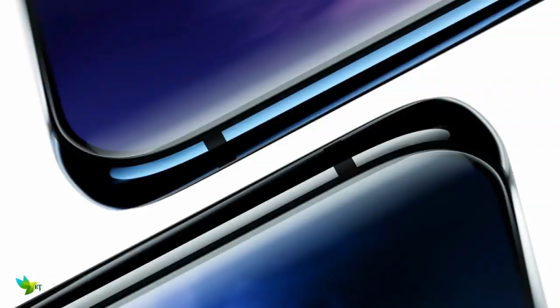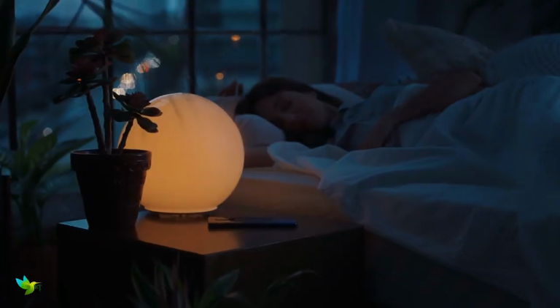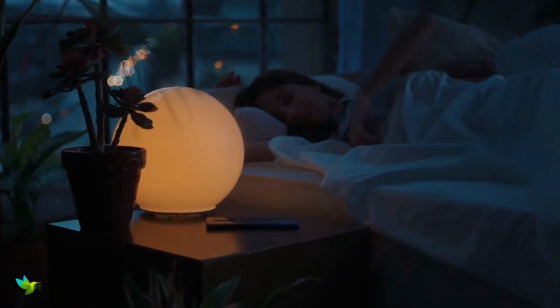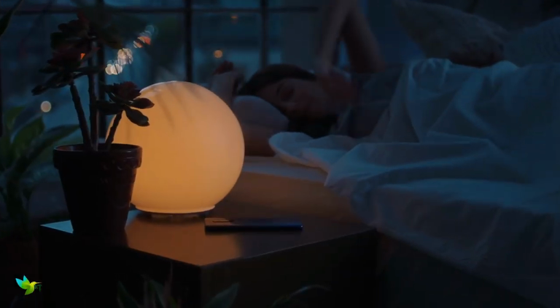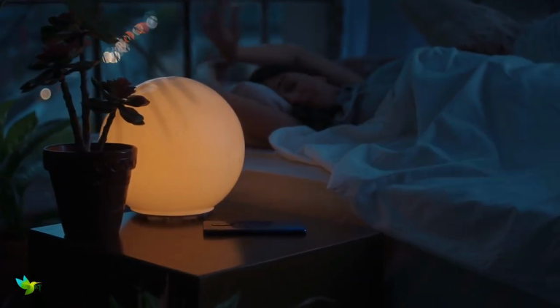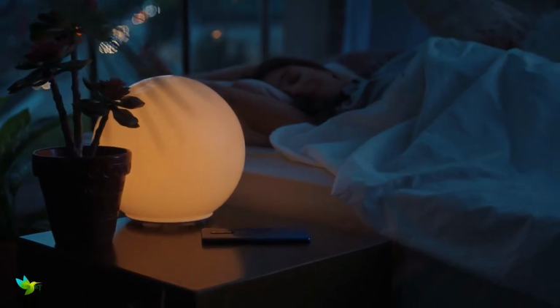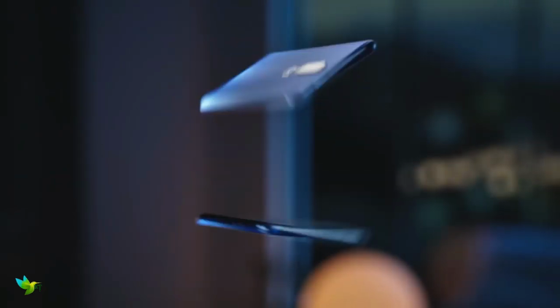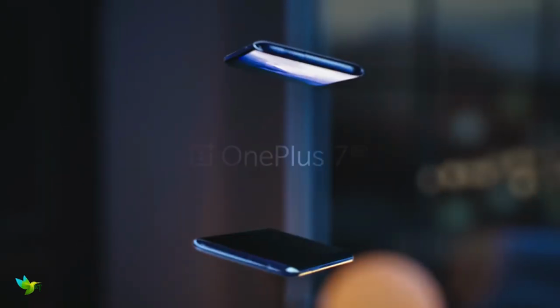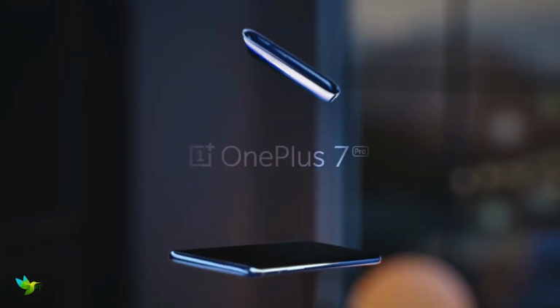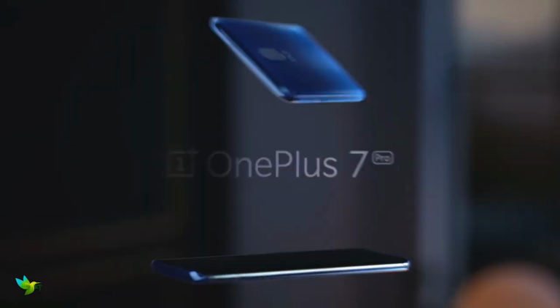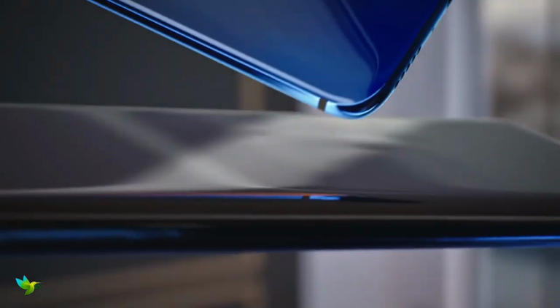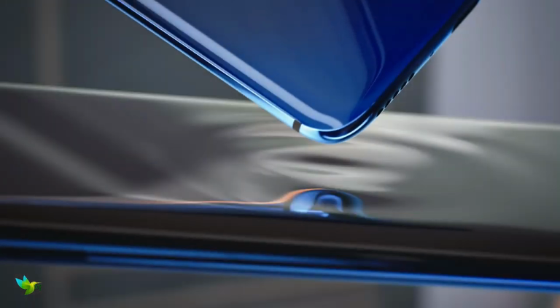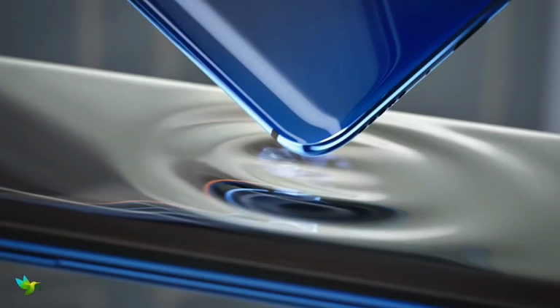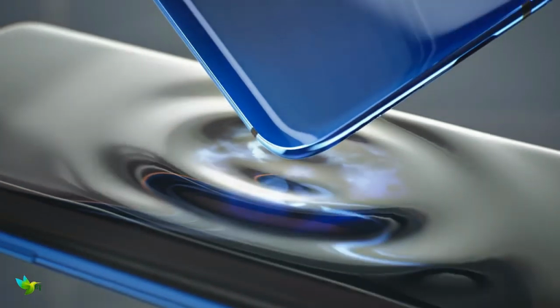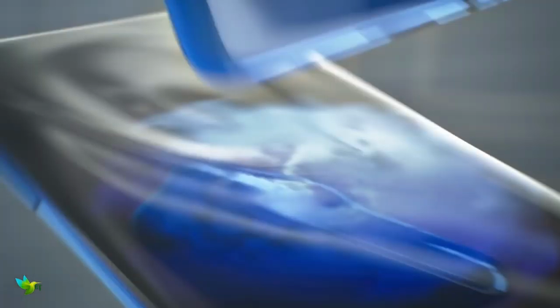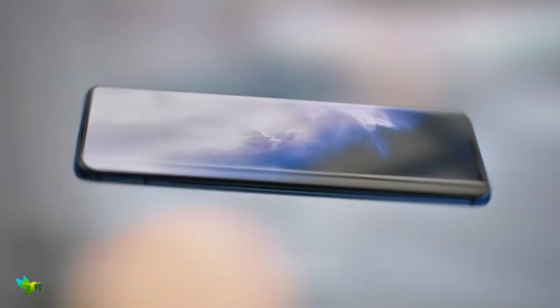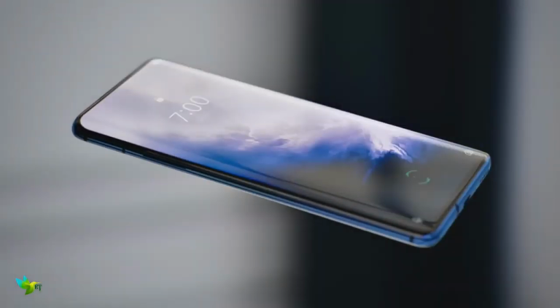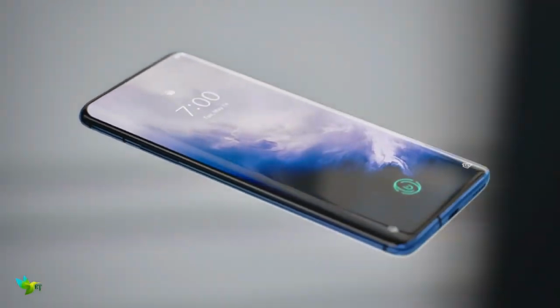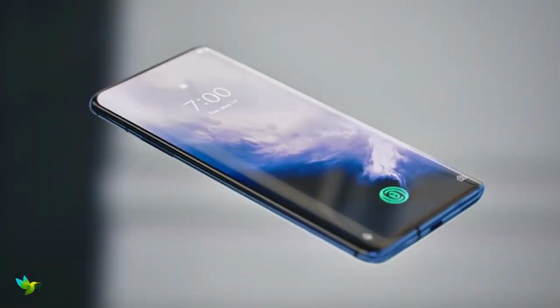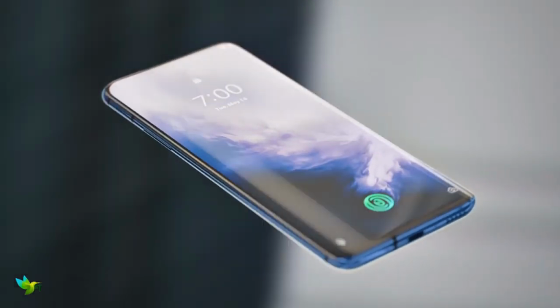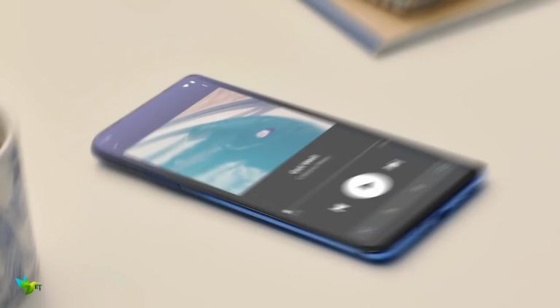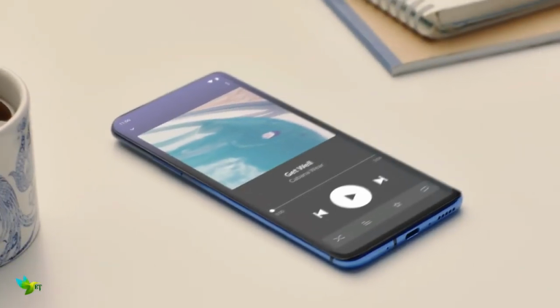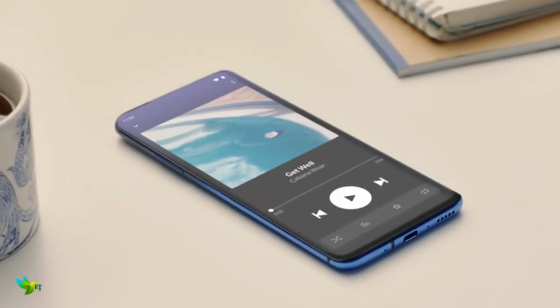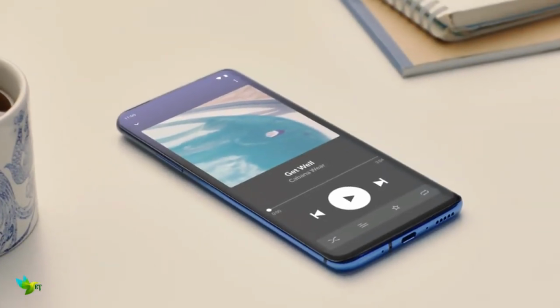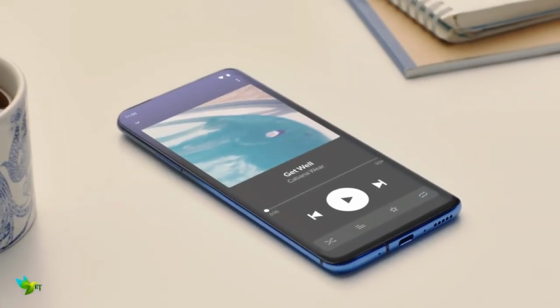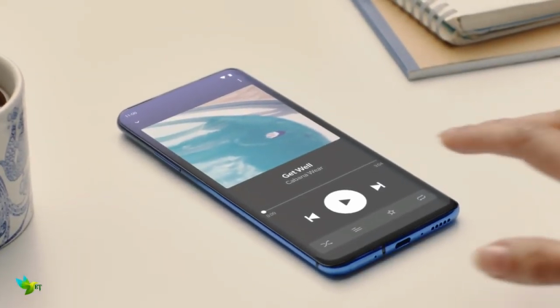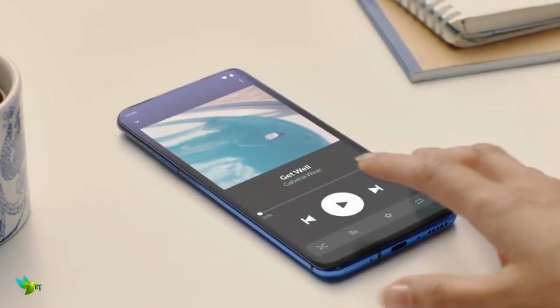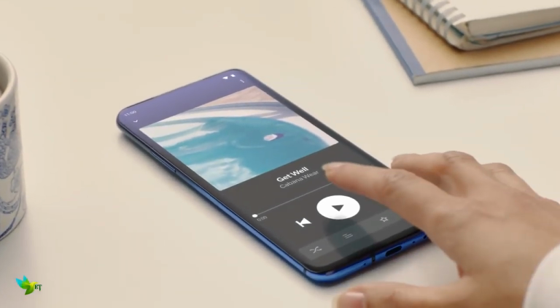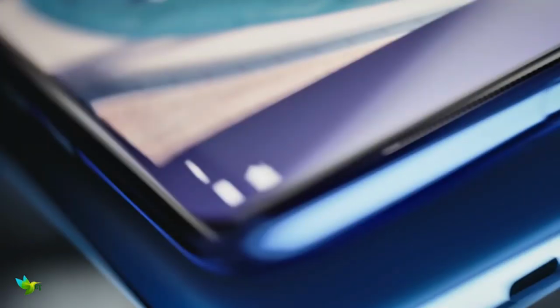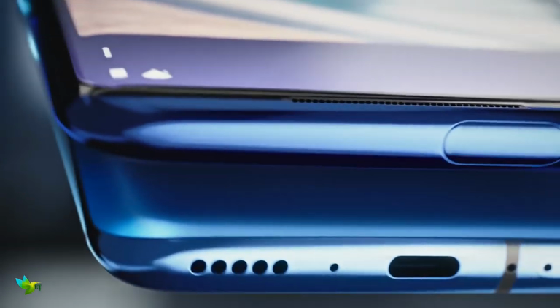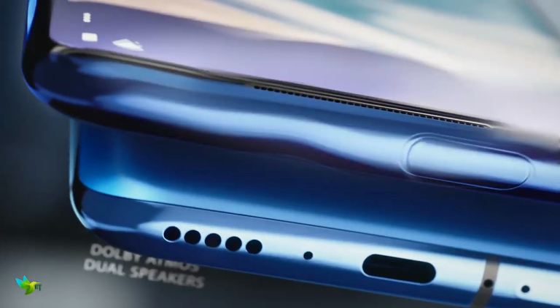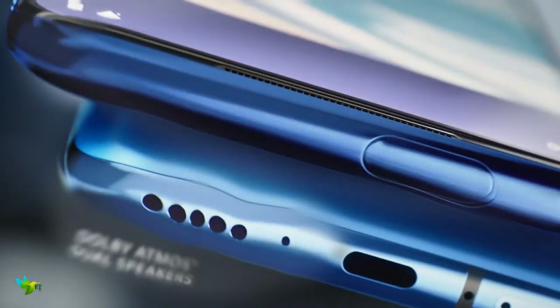That said, the OnePlus 7 Pro is still cheaper than the top phones from Samsung, Apple, Sony and Huawei. So it's not going to break the bank, and with its pop-up camera party trick and glorious all-screen design, there's a lot to love.